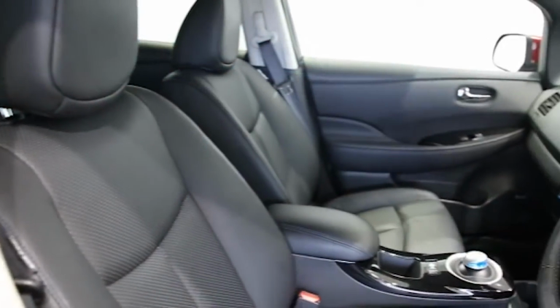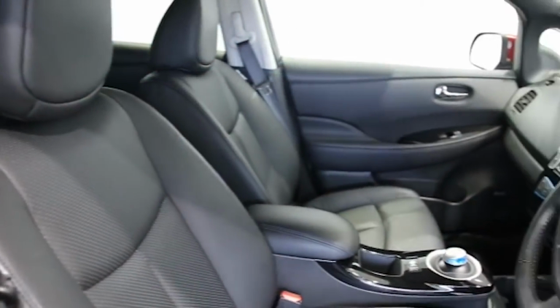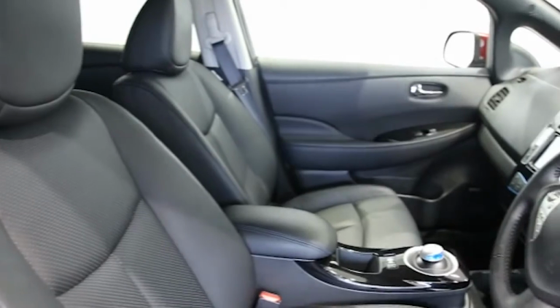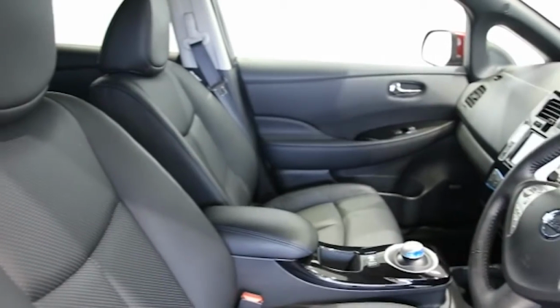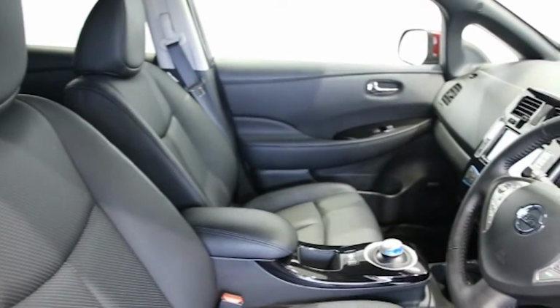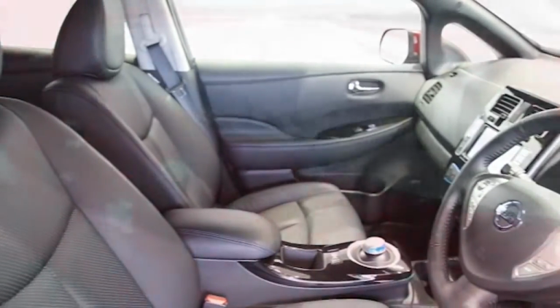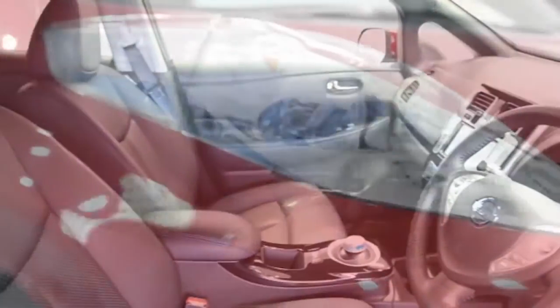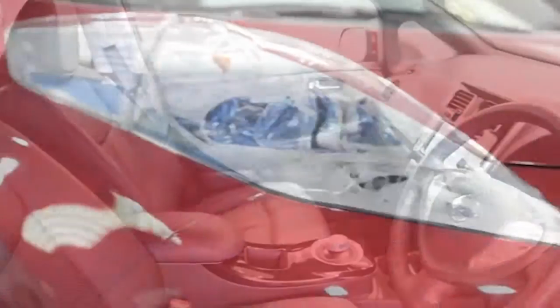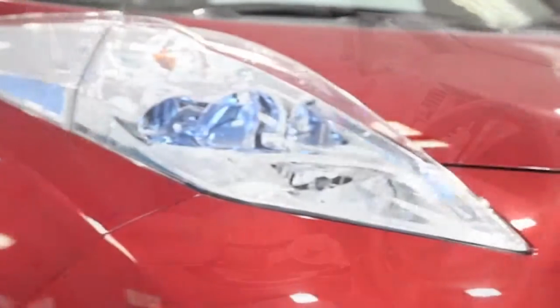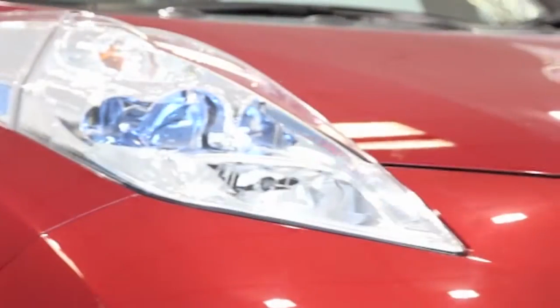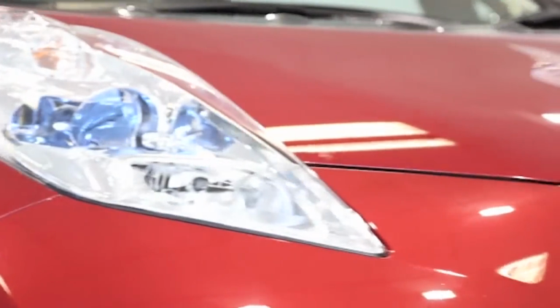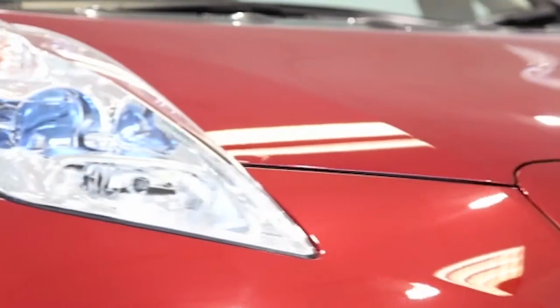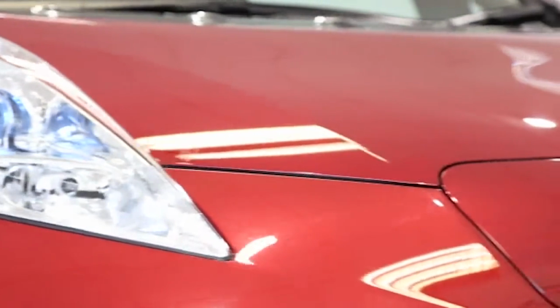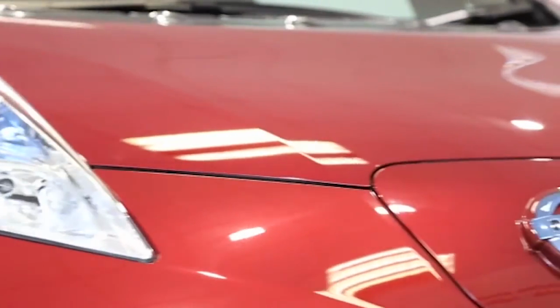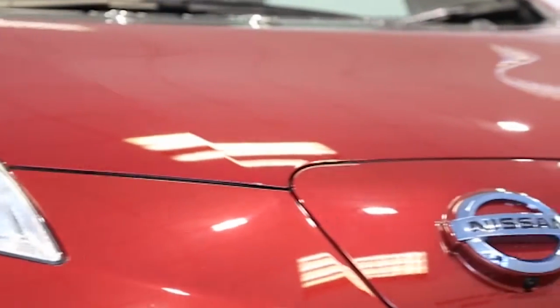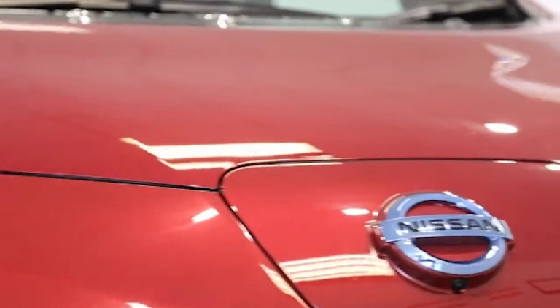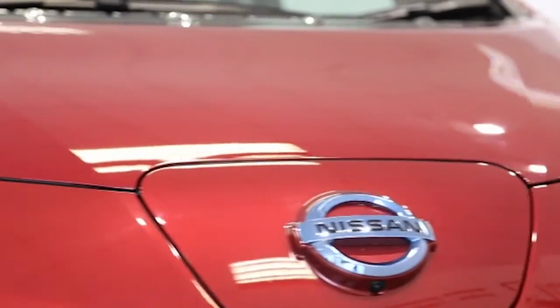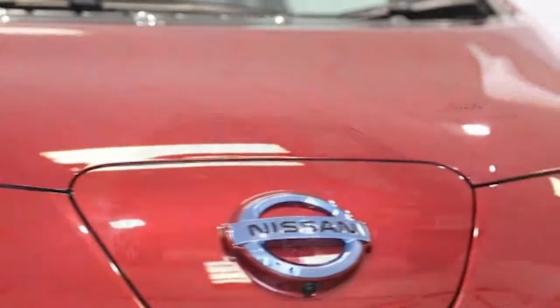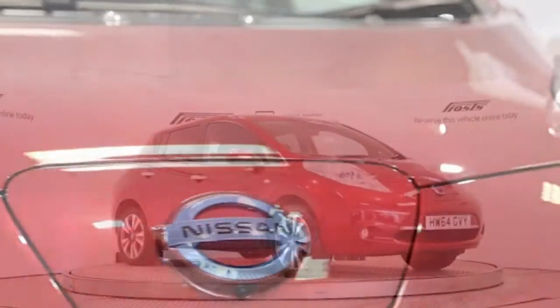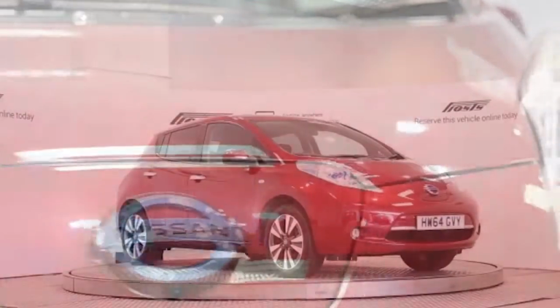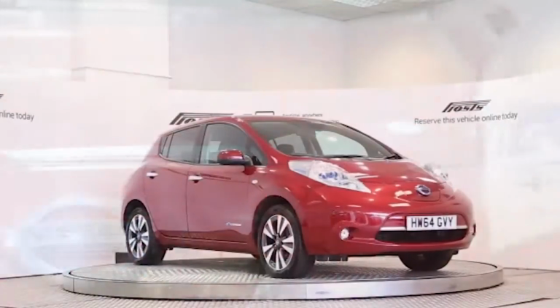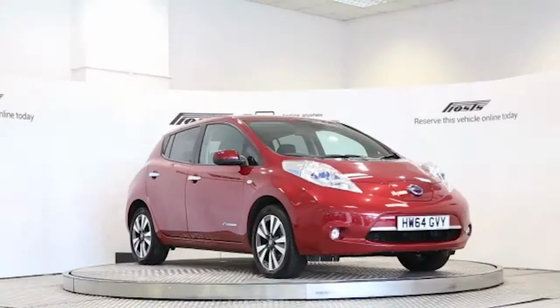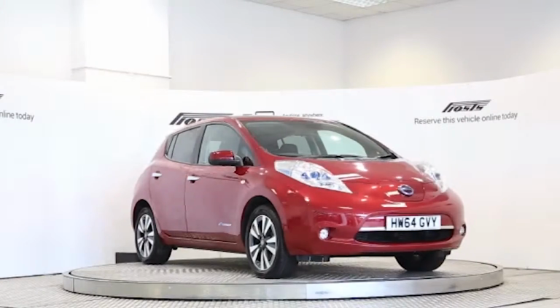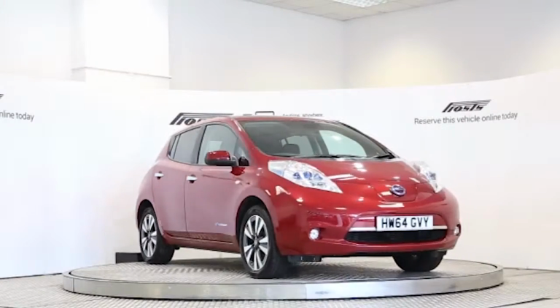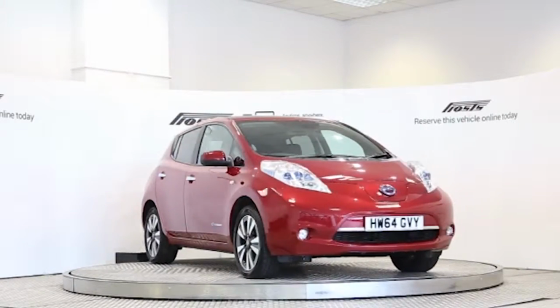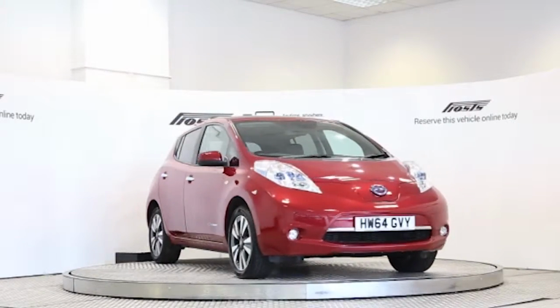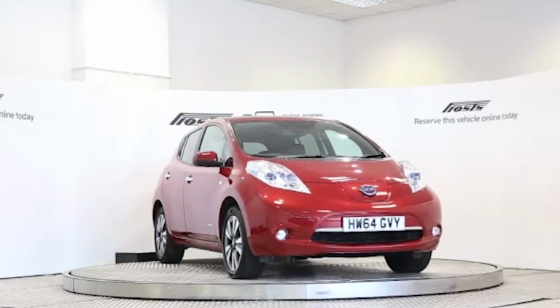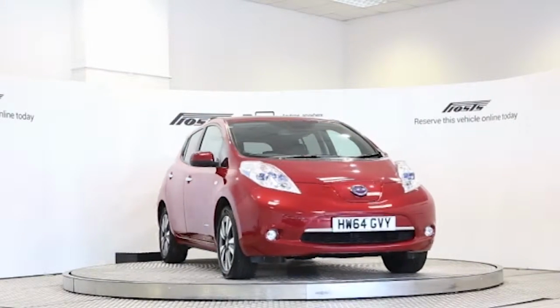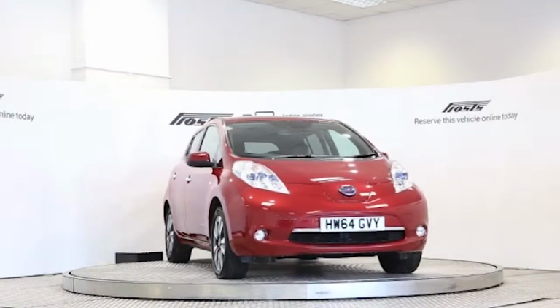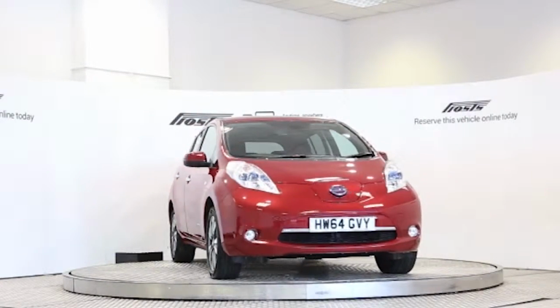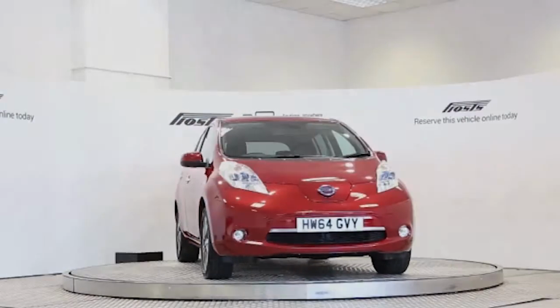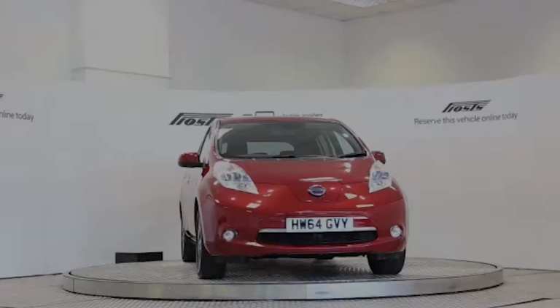Reserve this car online today for 48 hours with no obligation, fully refundable £100.